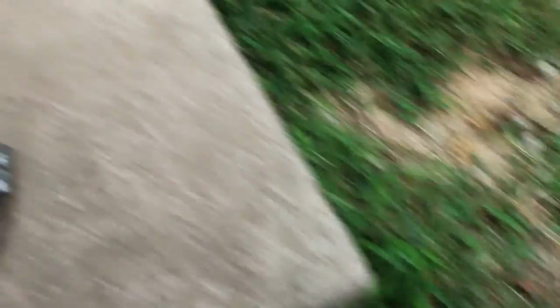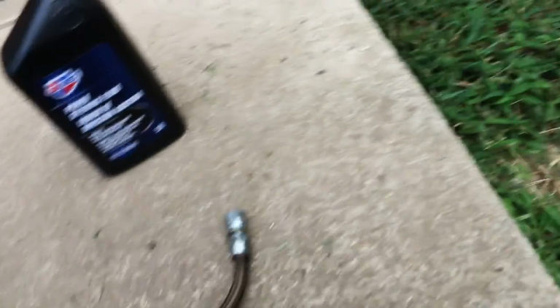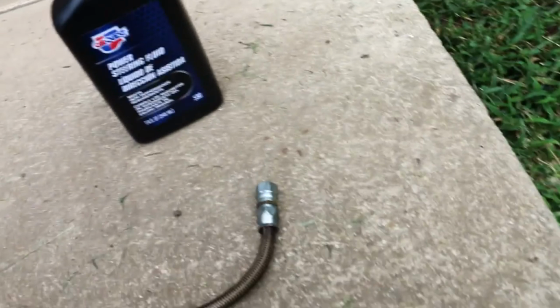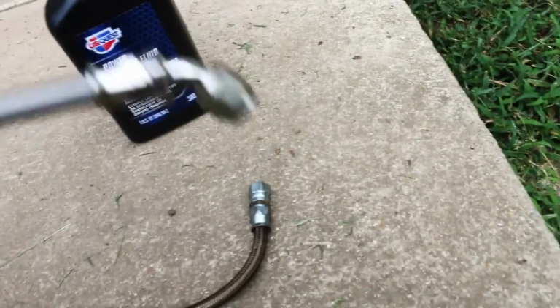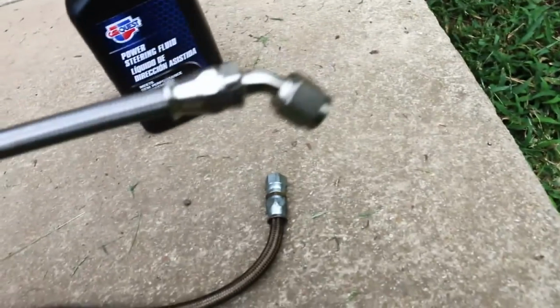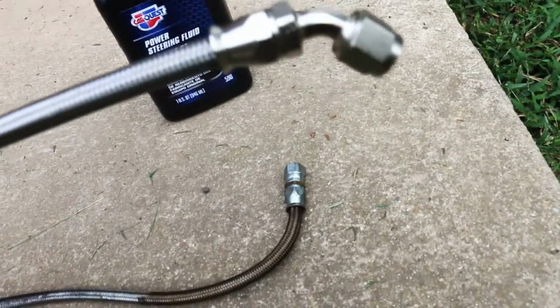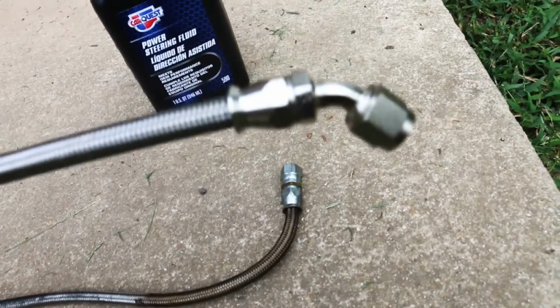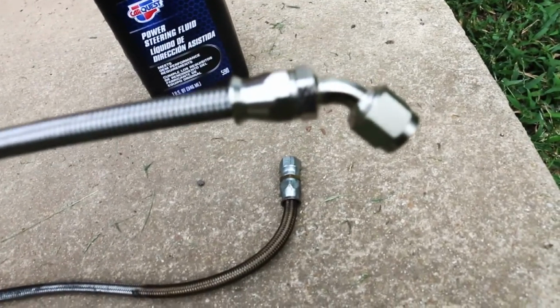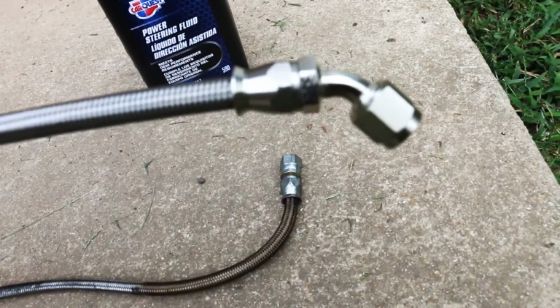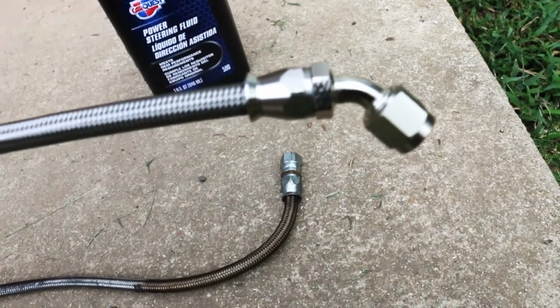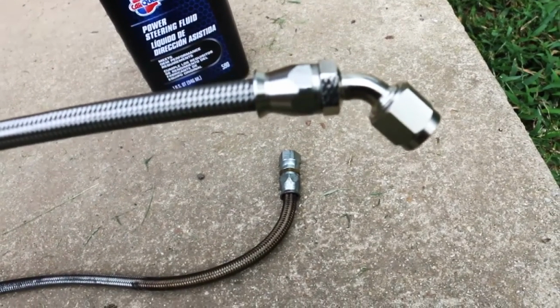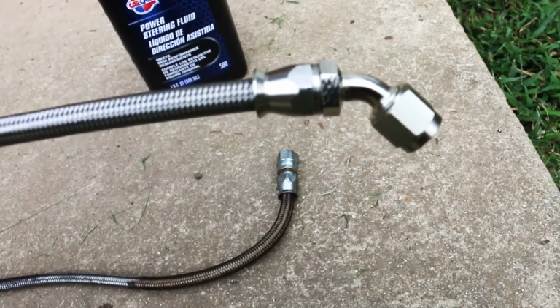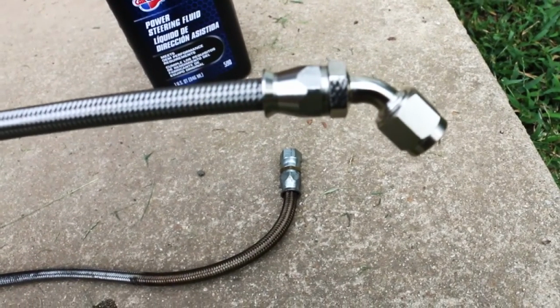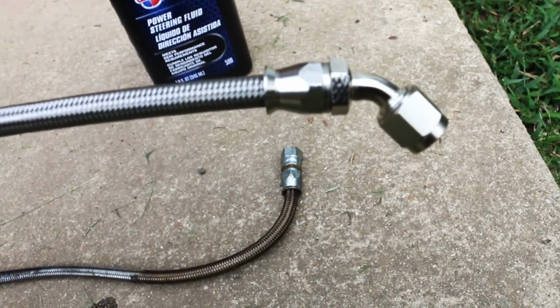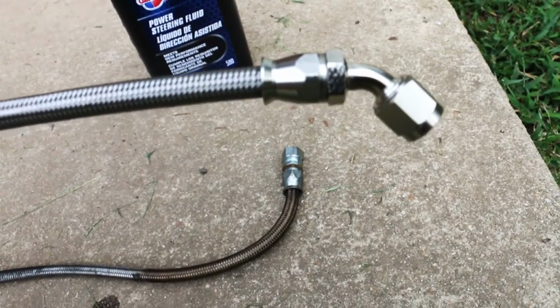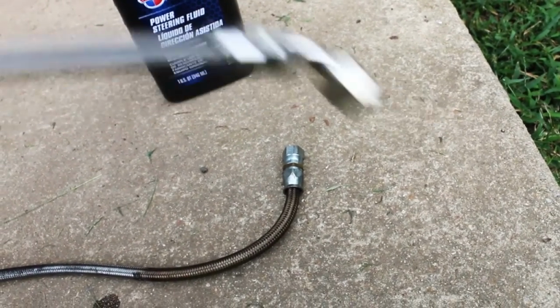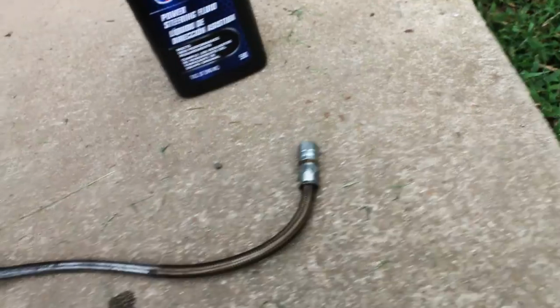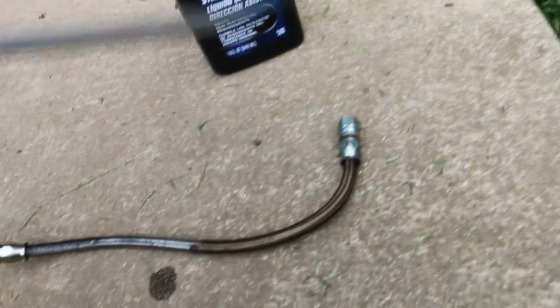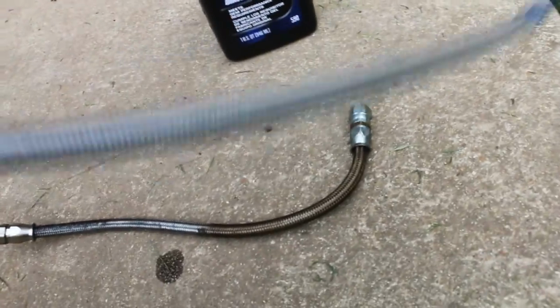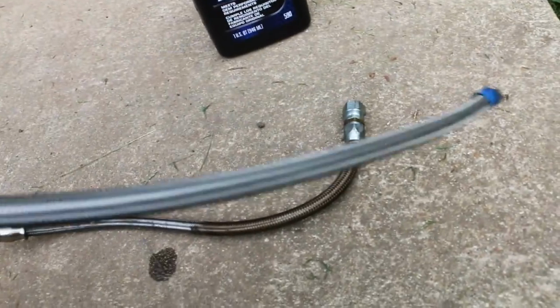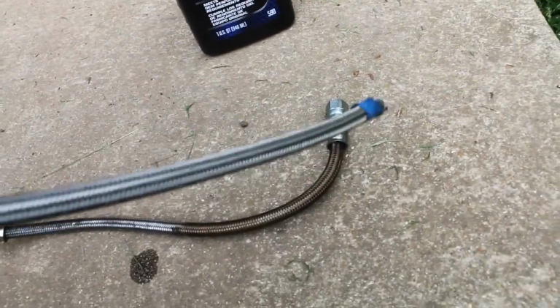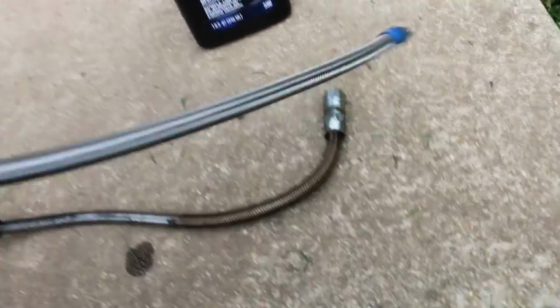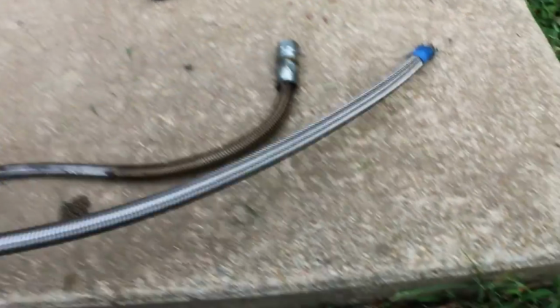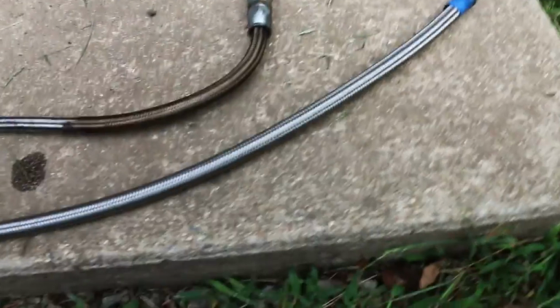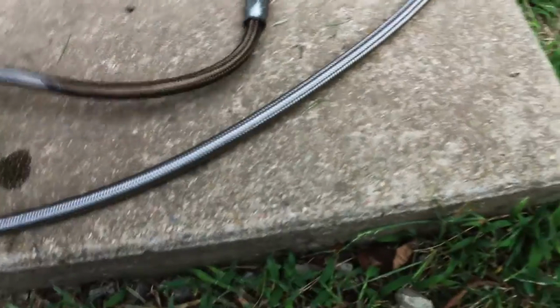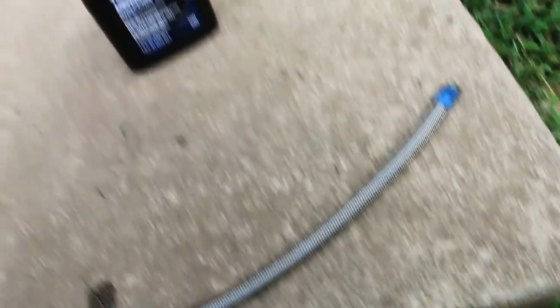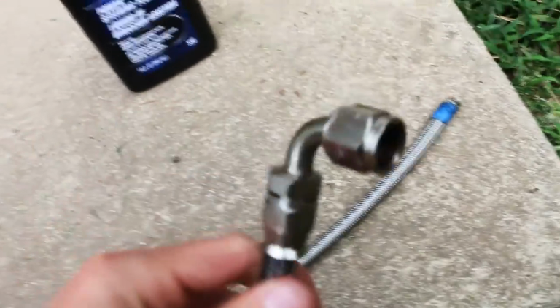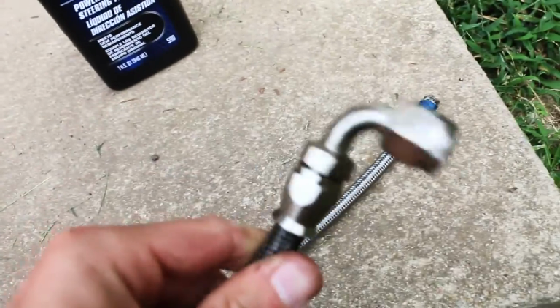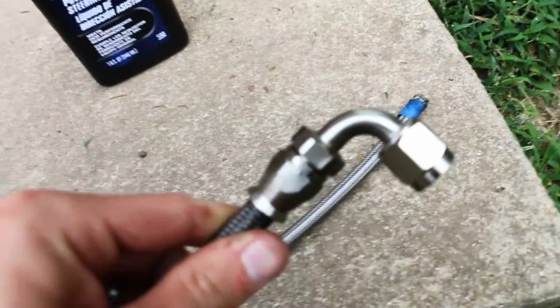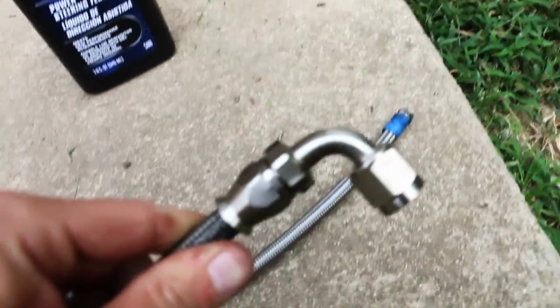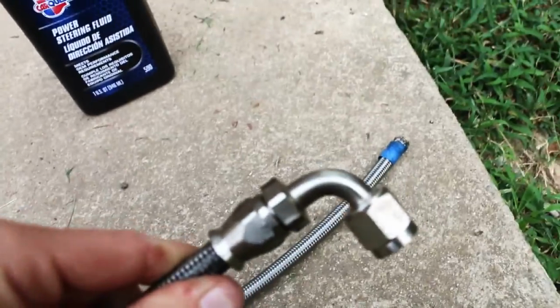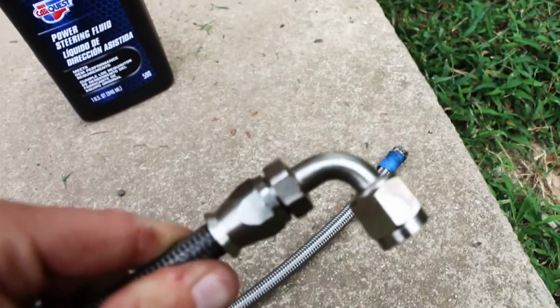New one swapped out with a 45 degree angle fitting. That'll help keep it off, but I've still got to put the 90 on the other end, so this is the fun part of that.